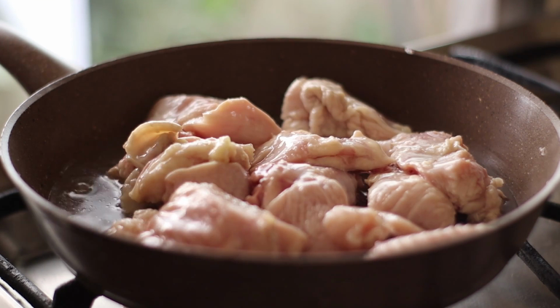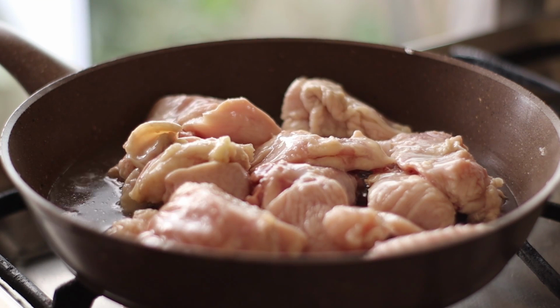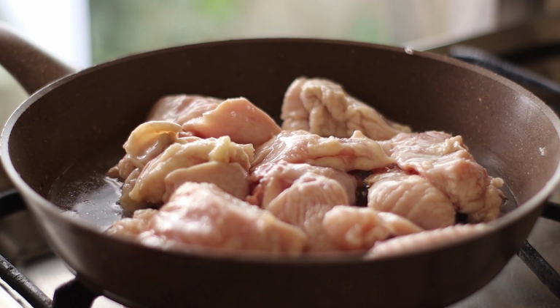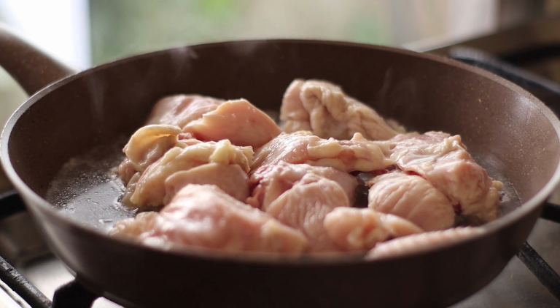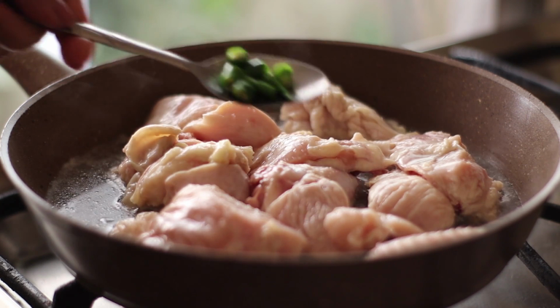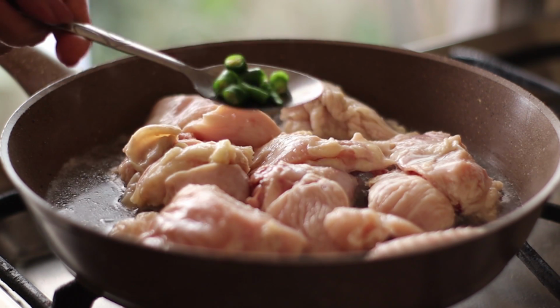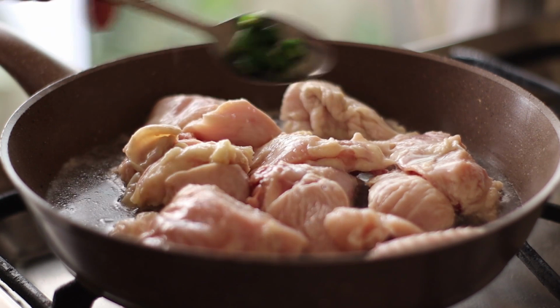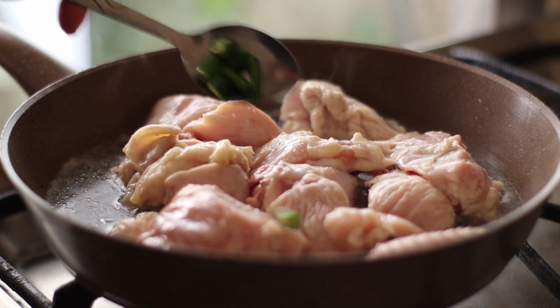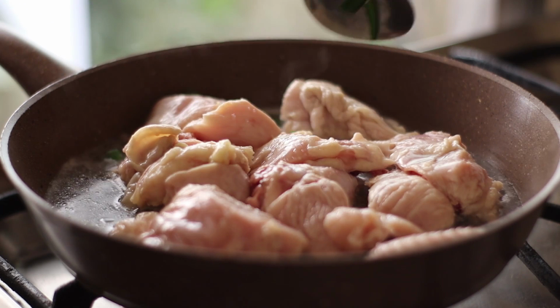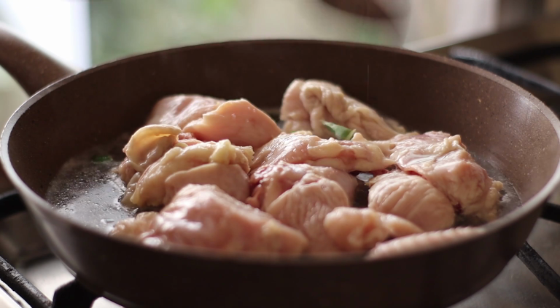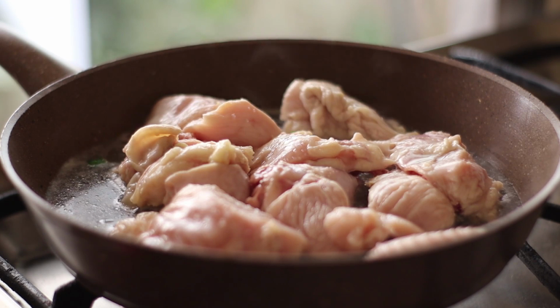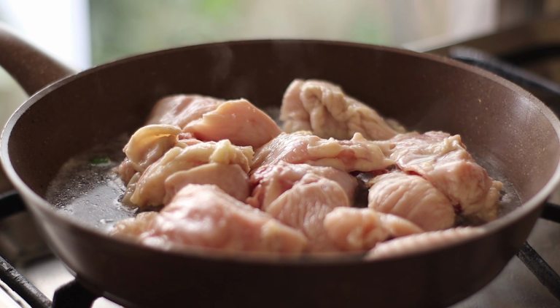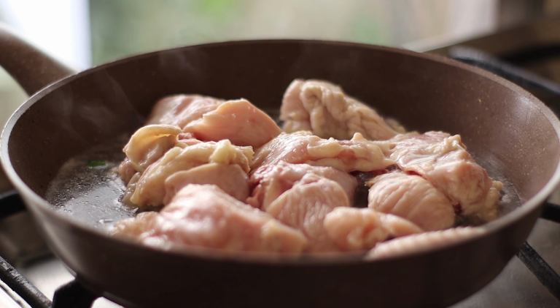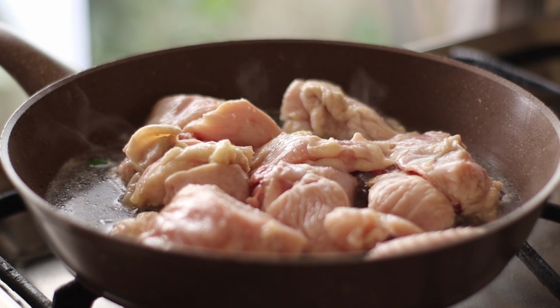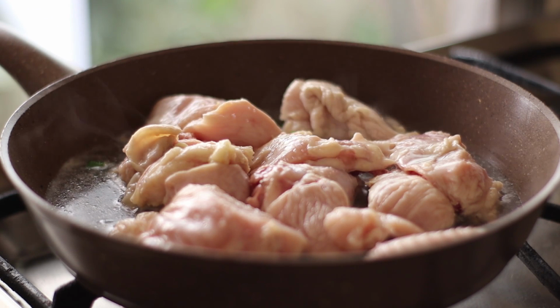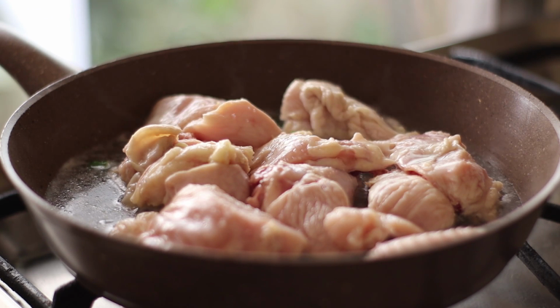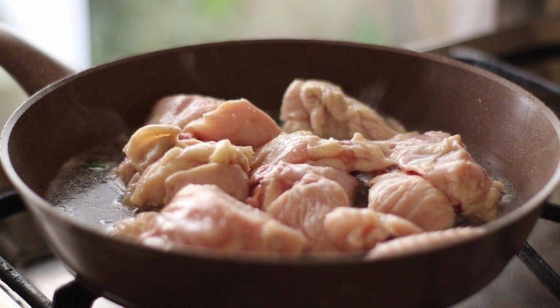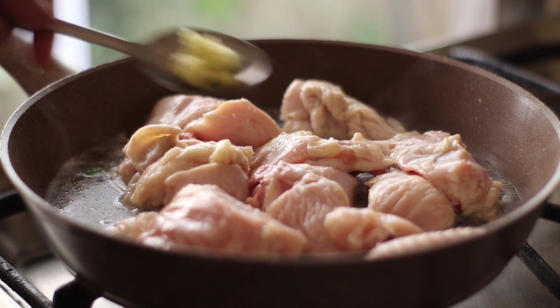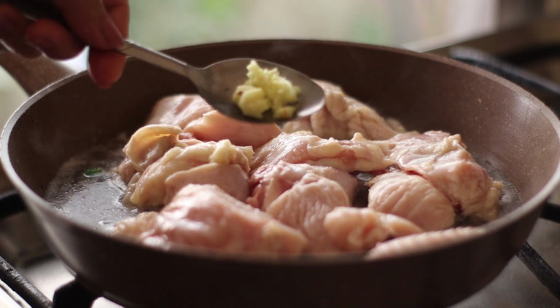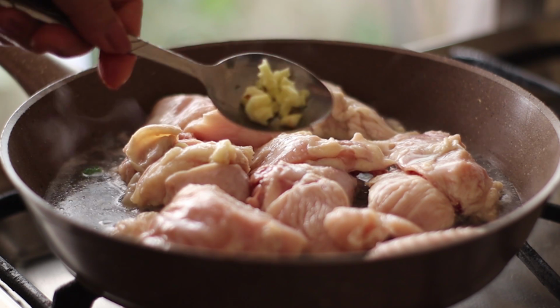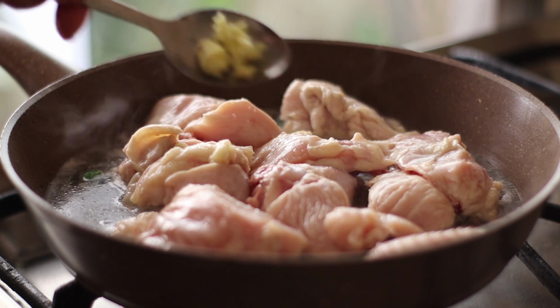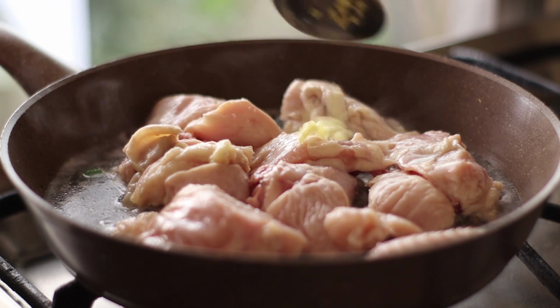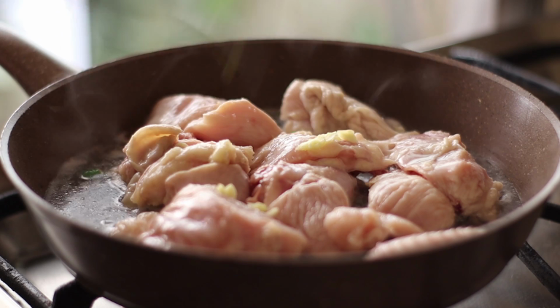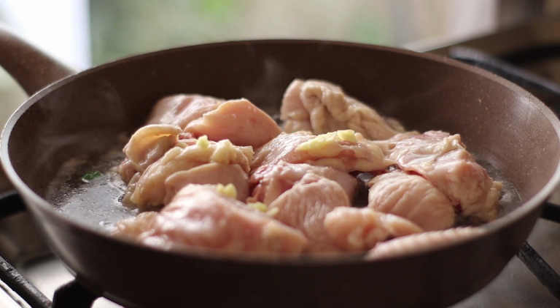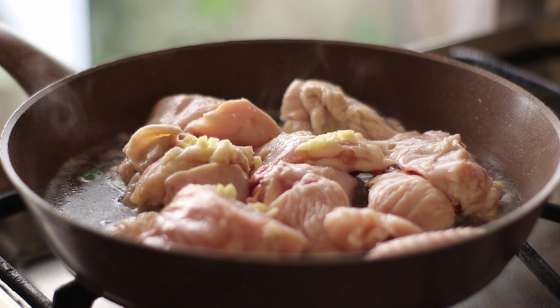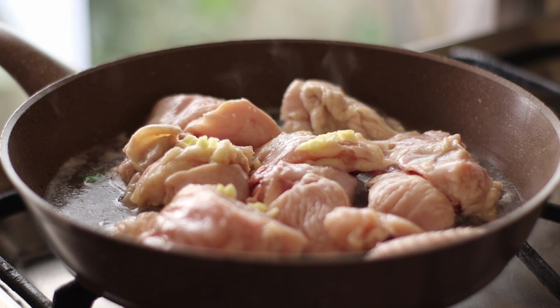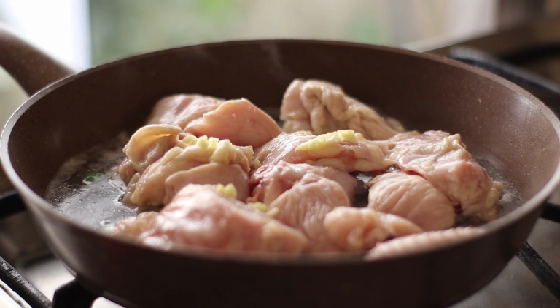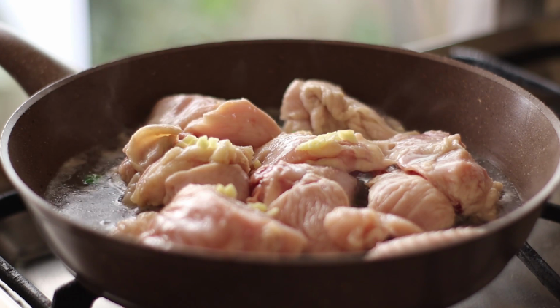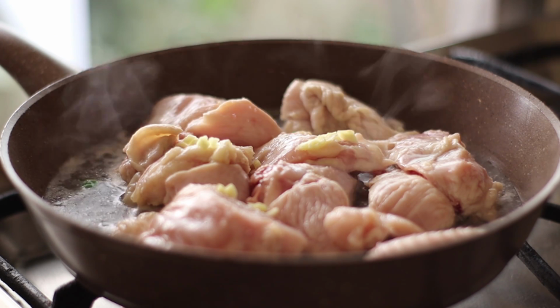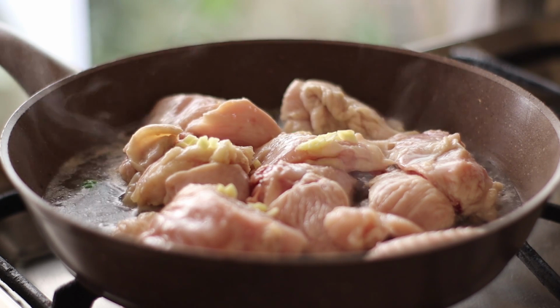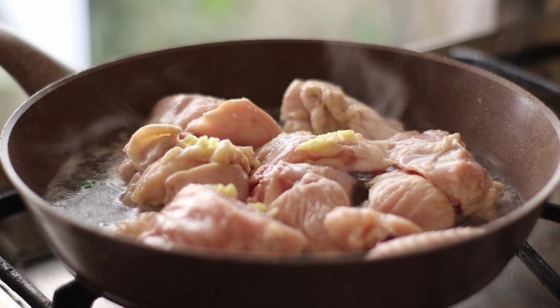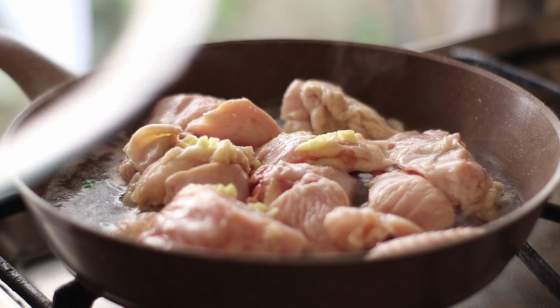I'll put the chicken in the pan. I'll put 2 eggs in the pan. 1 teaspoon of ginger. I'll put it in for 3 minutes.